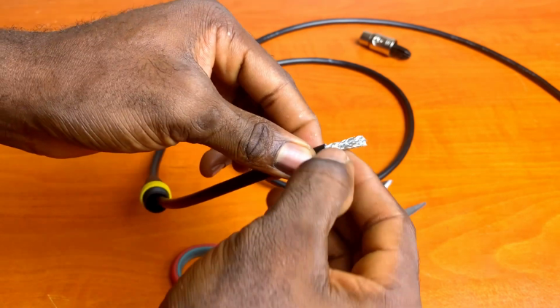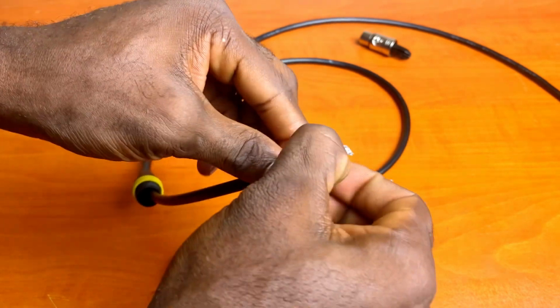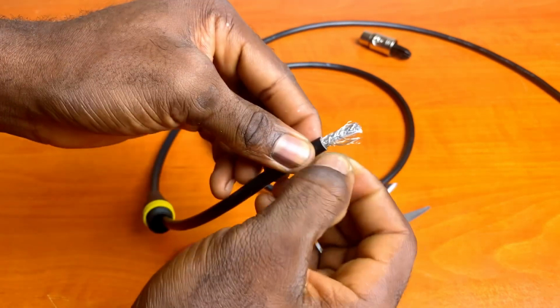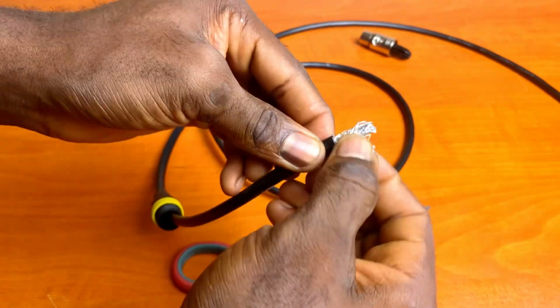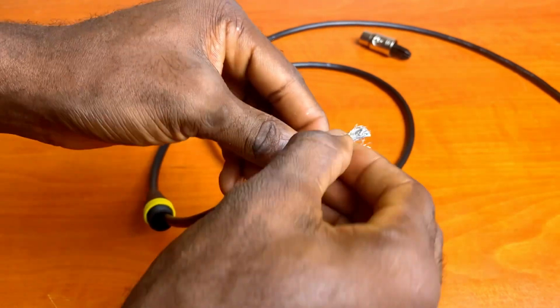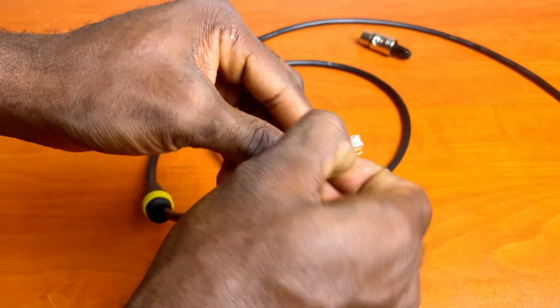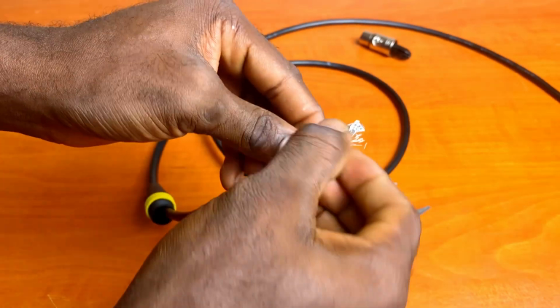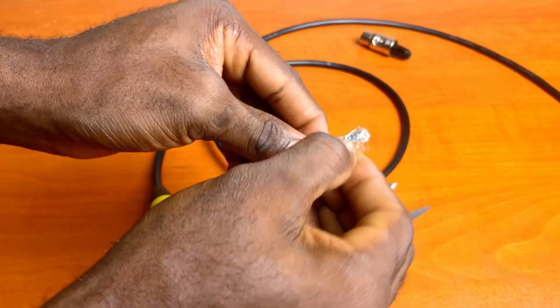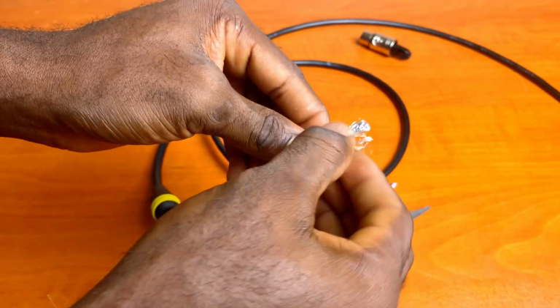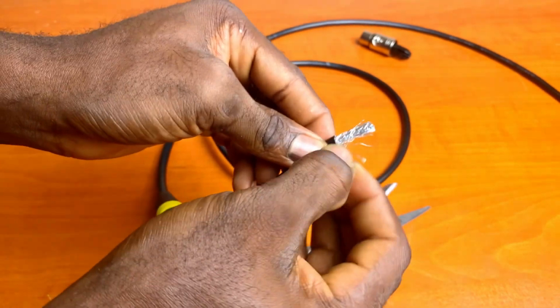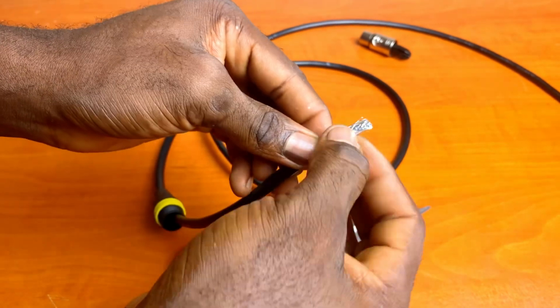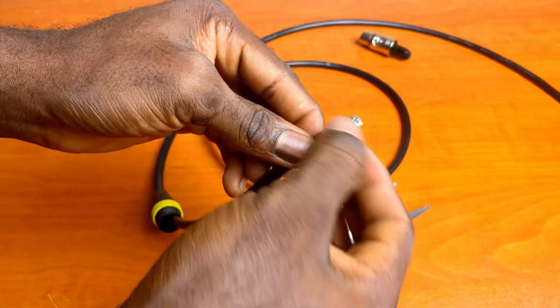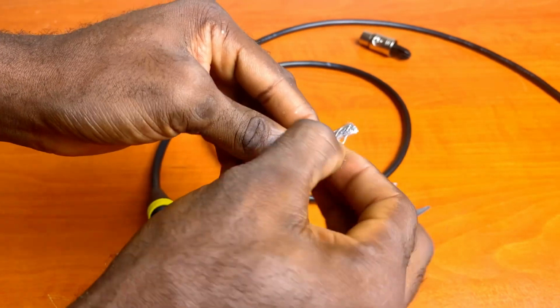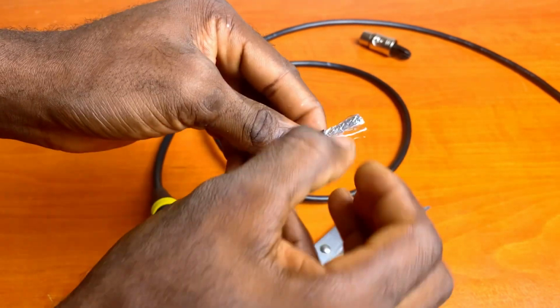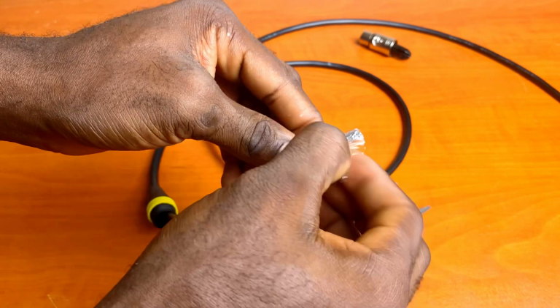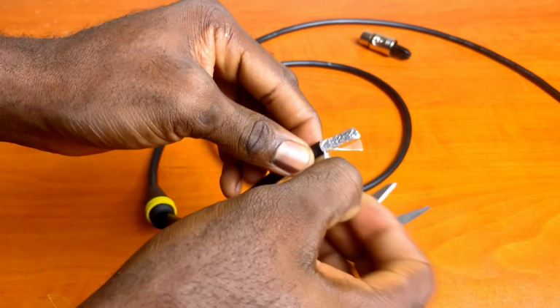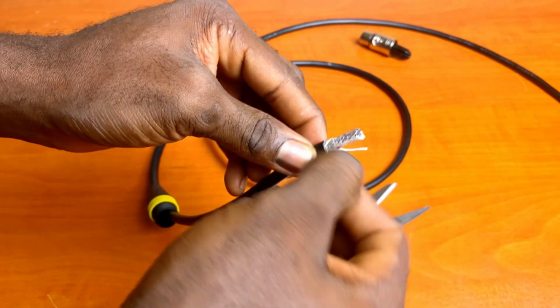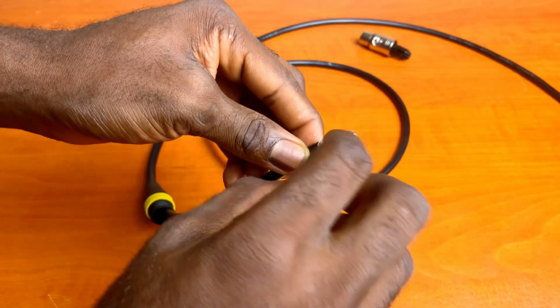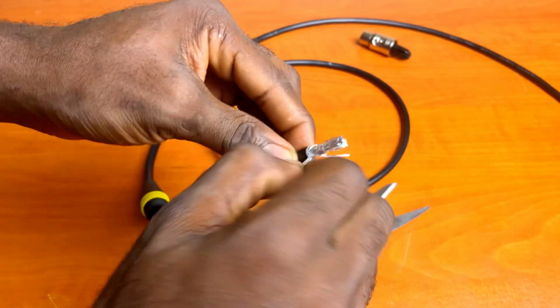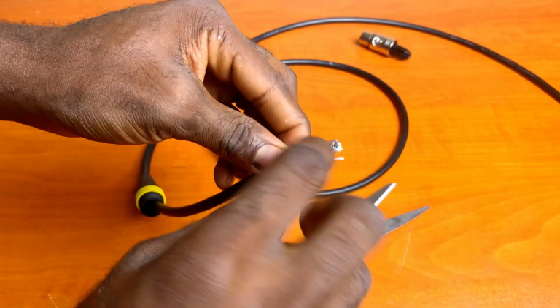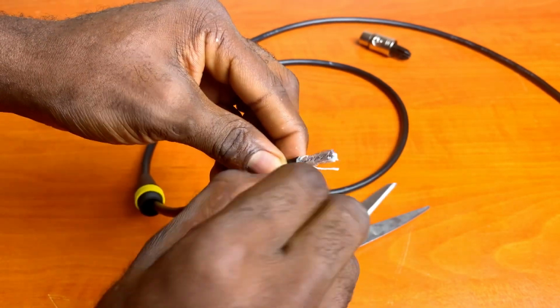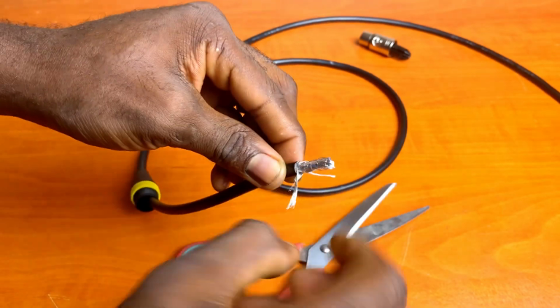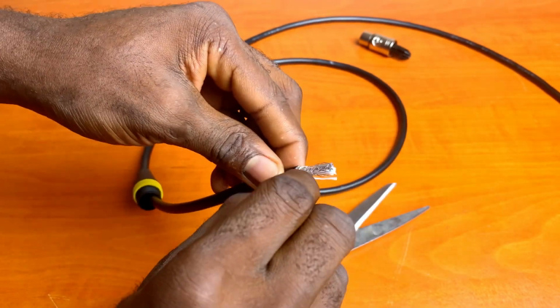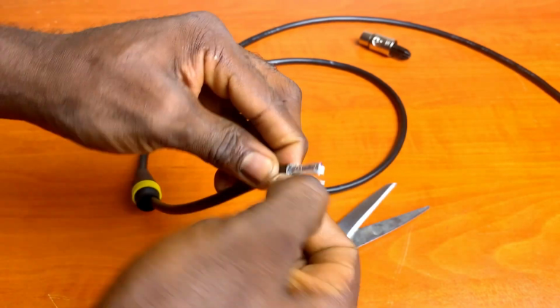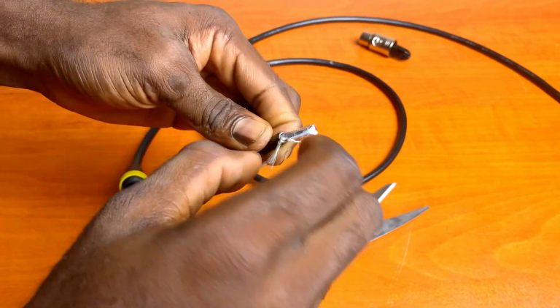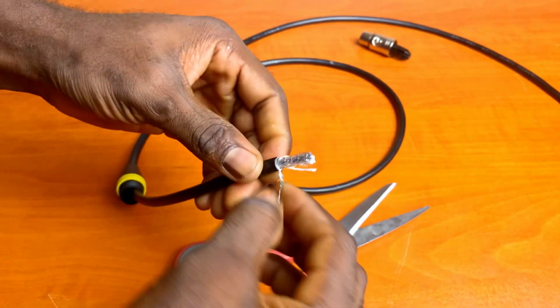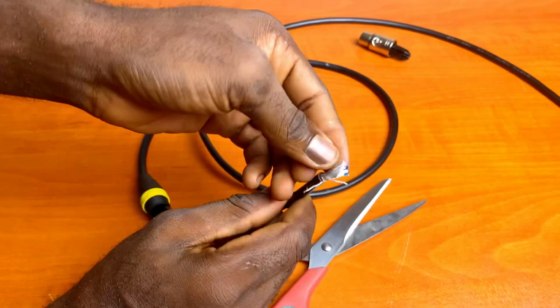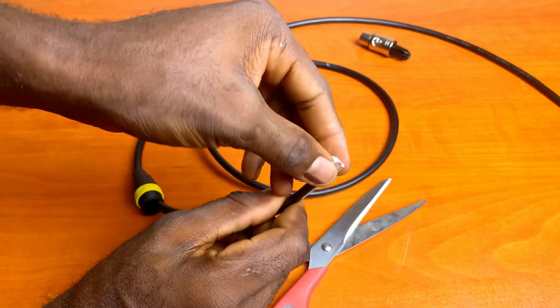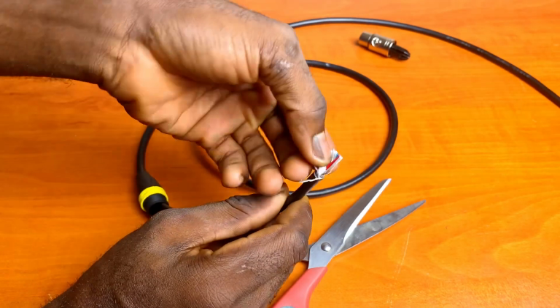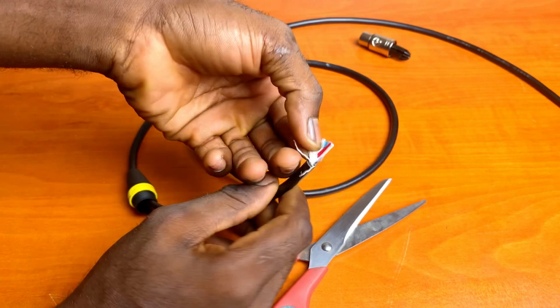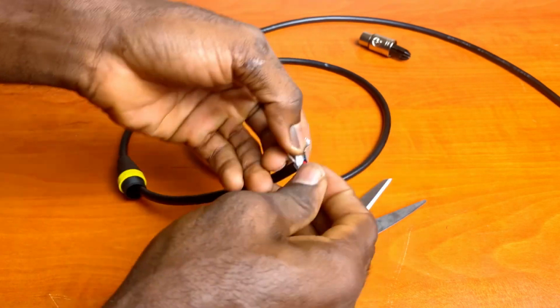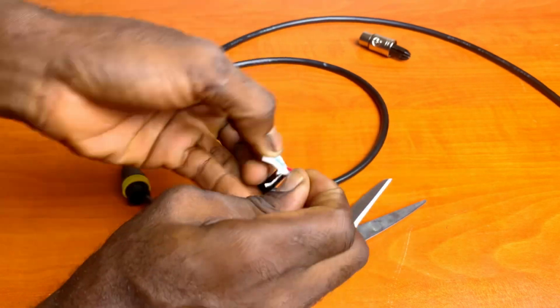You can use a pair of cable strippers or a razor blade. Here, I'm using a pair of scissors because, well, why not? Isolate the strands of ground wire and twist them together. Cut off any insulating strings present.